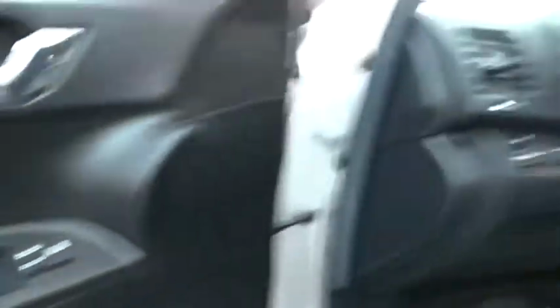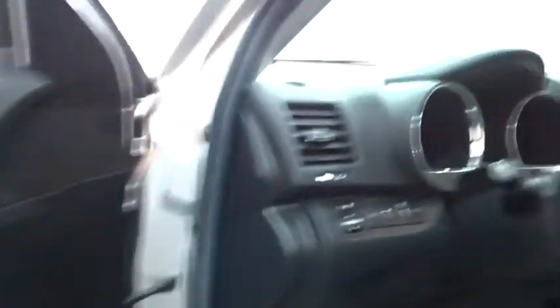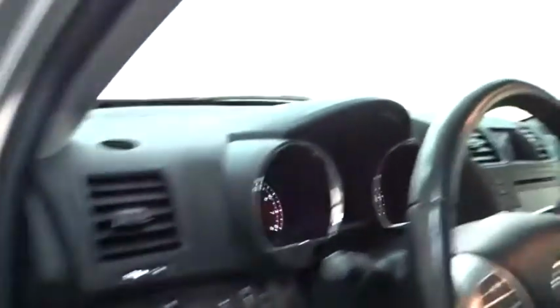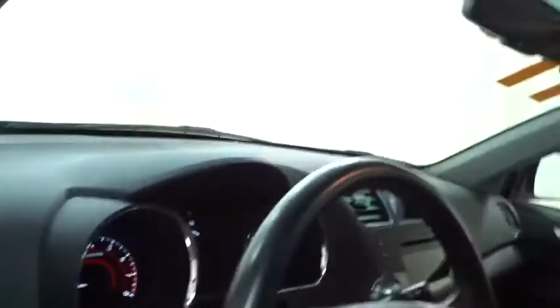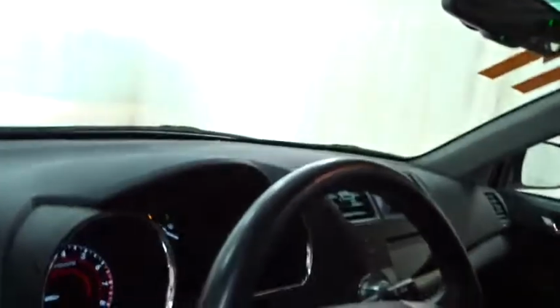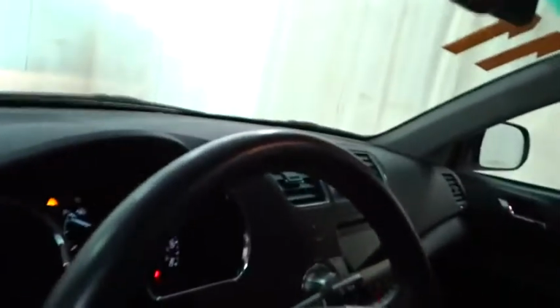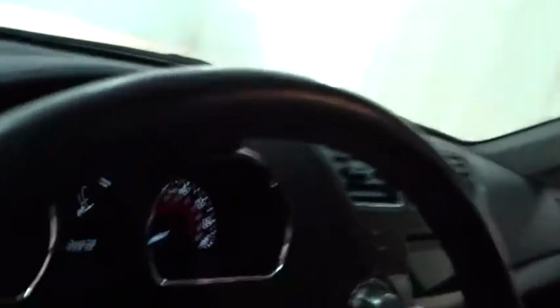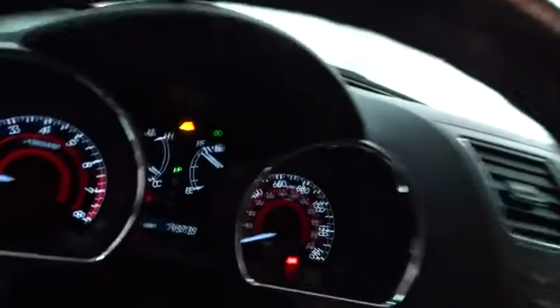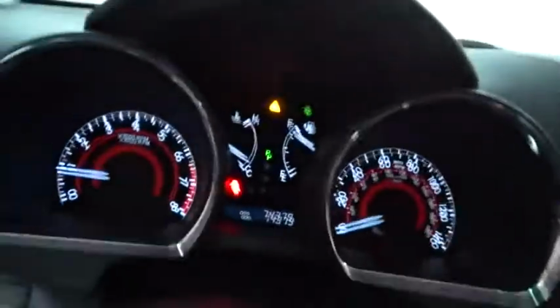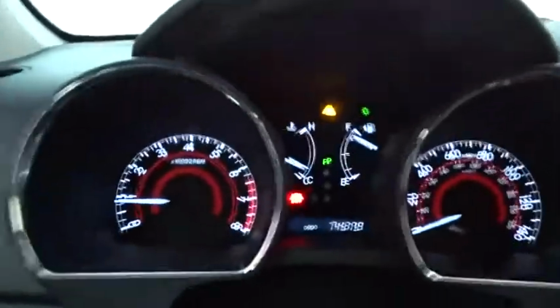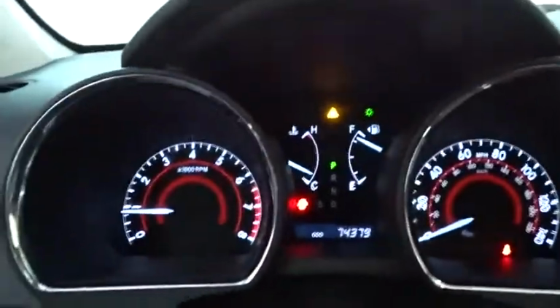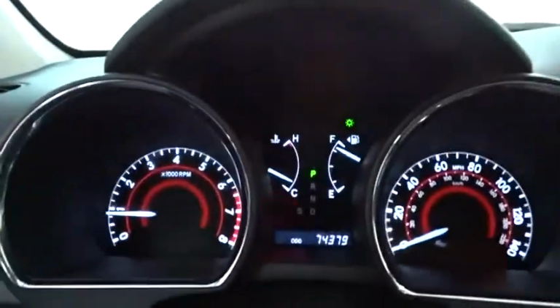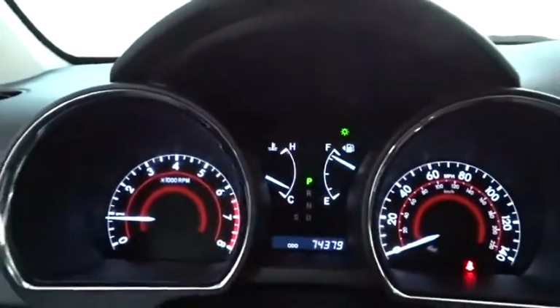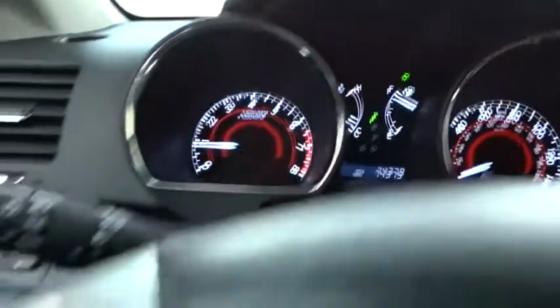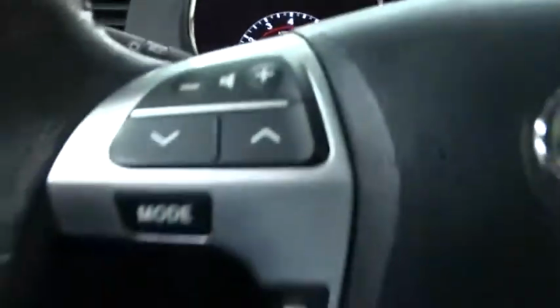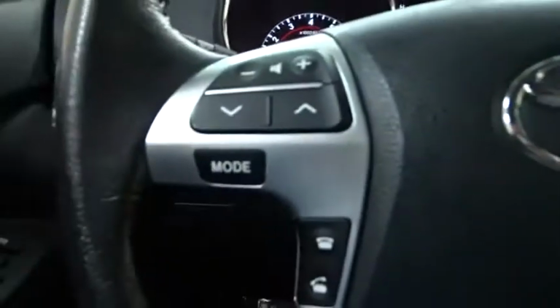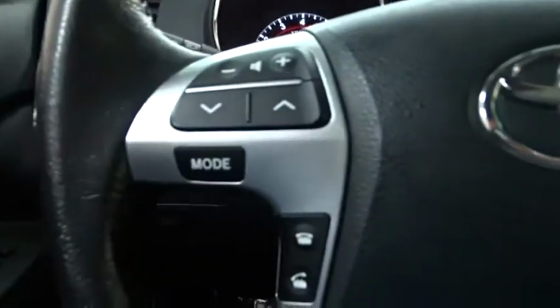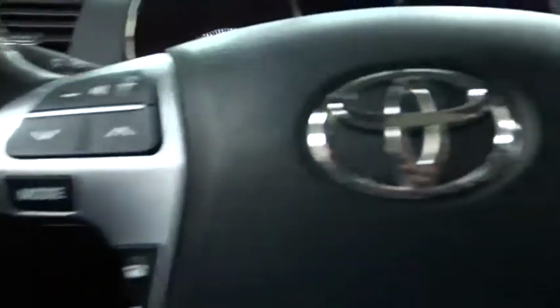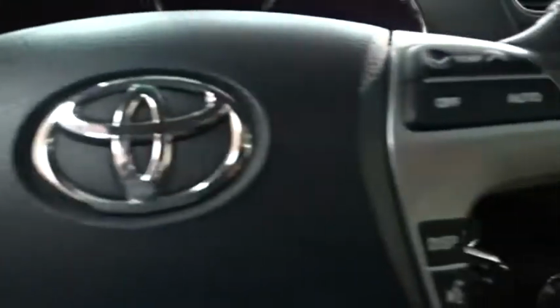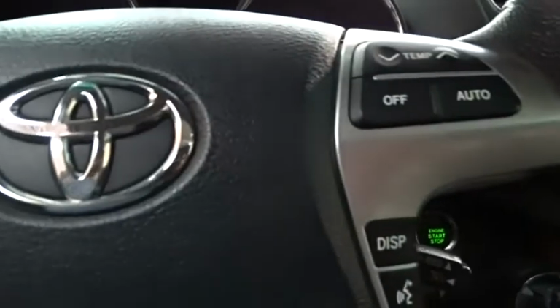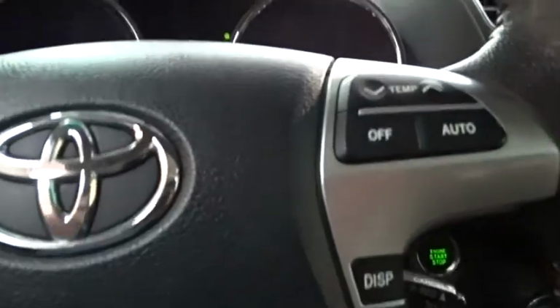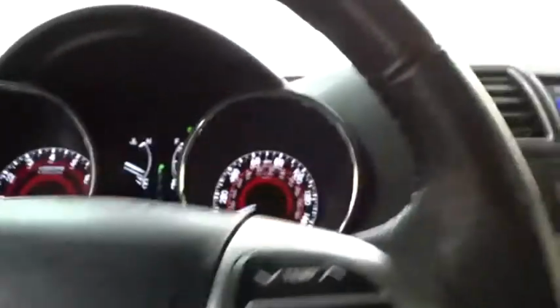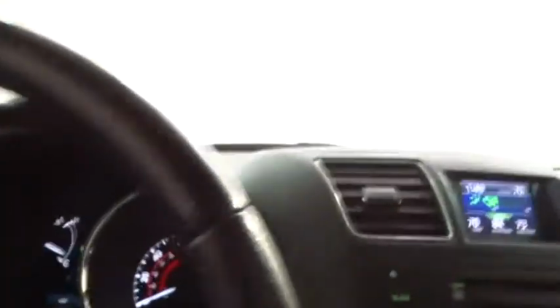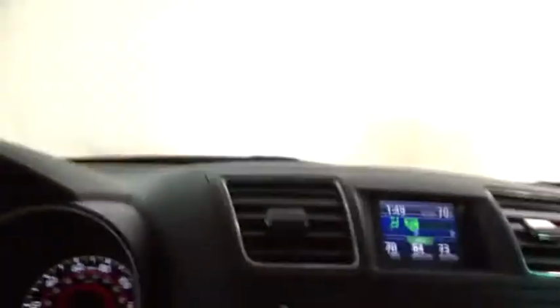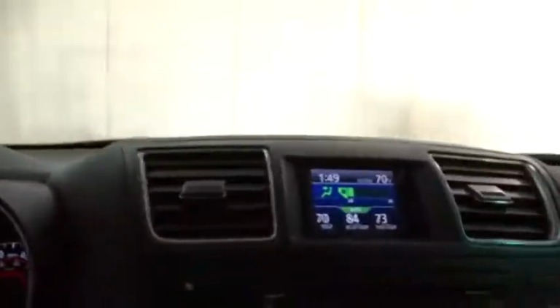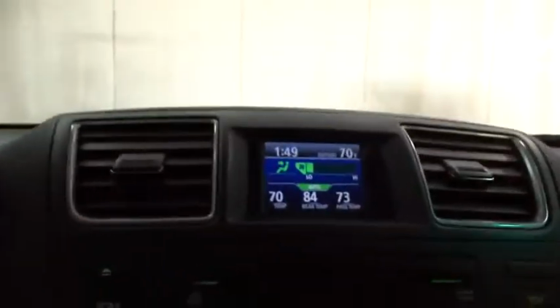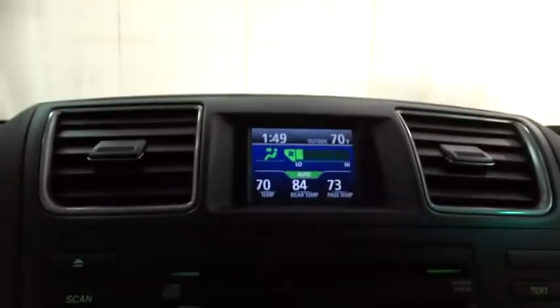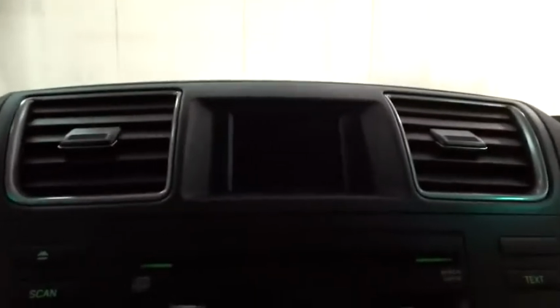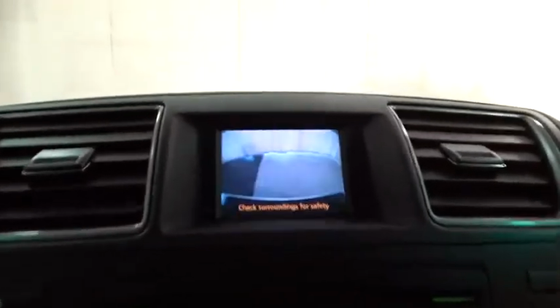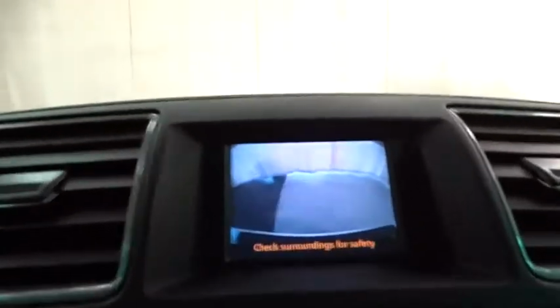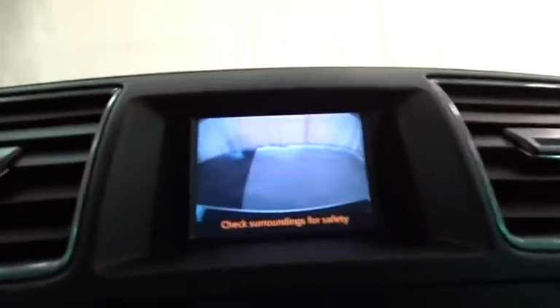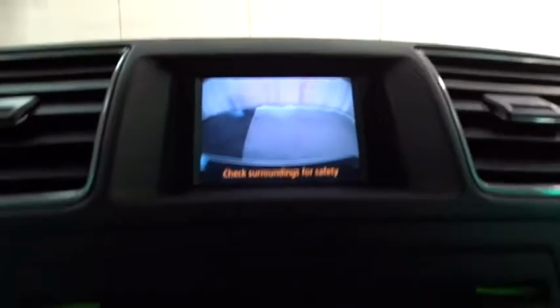This vehicle has less than 75,000 miles. Here are some of this vehicle's great options: power passenger seat, backup camera, steering wheel audio controls, anti-lock braking system, traction control, stability control.